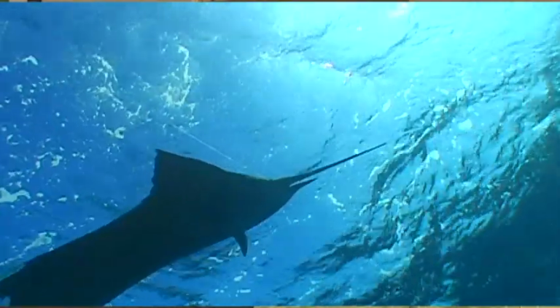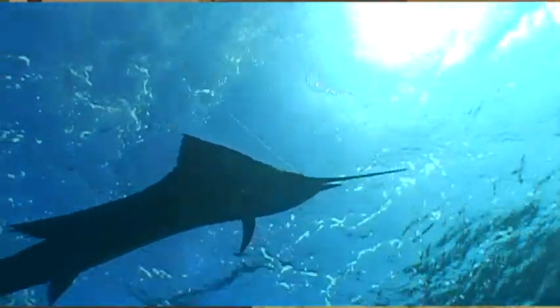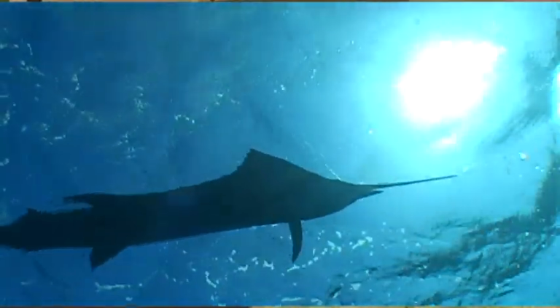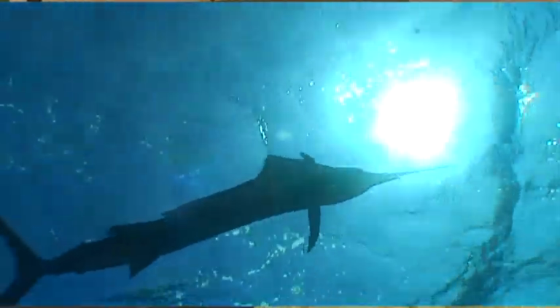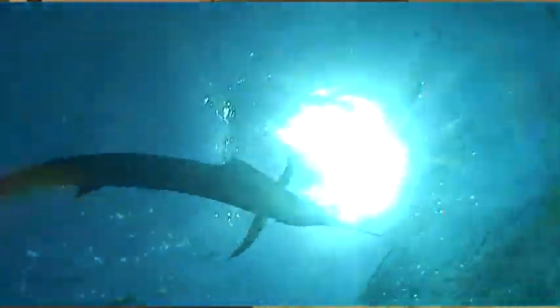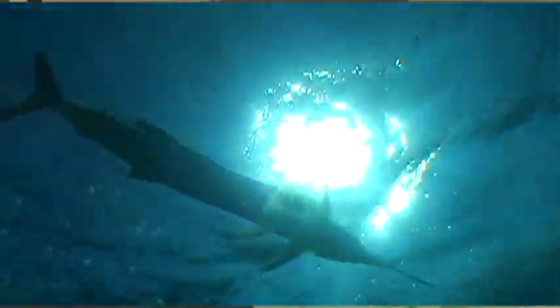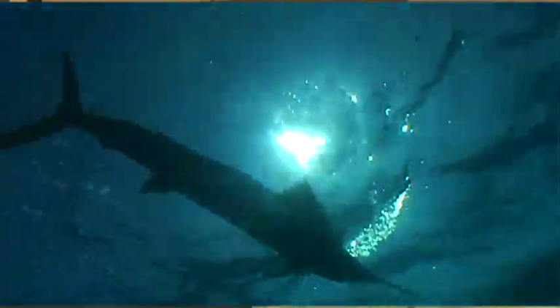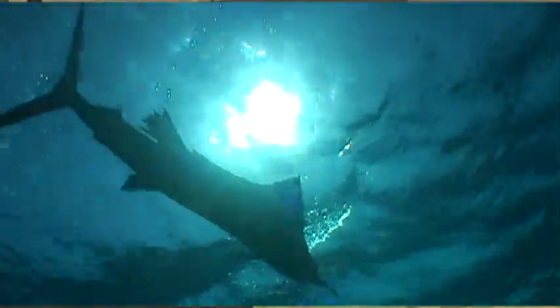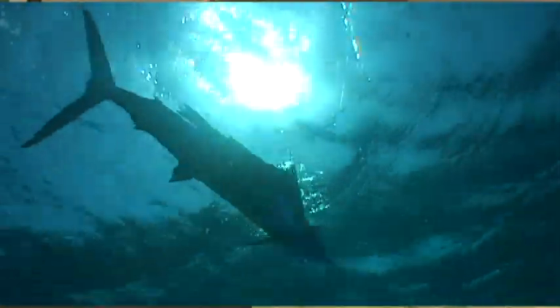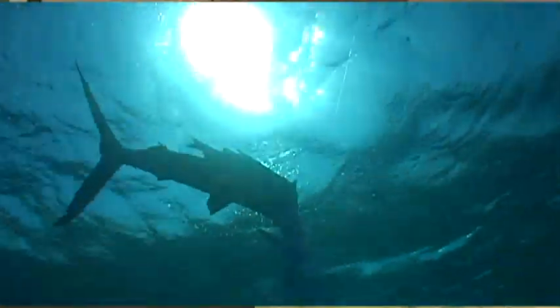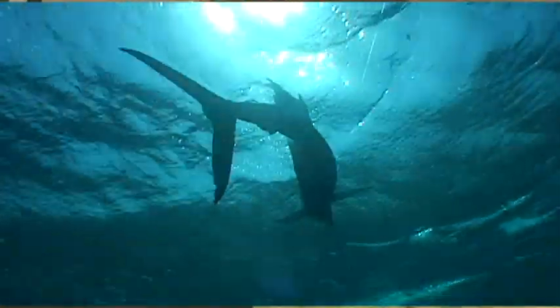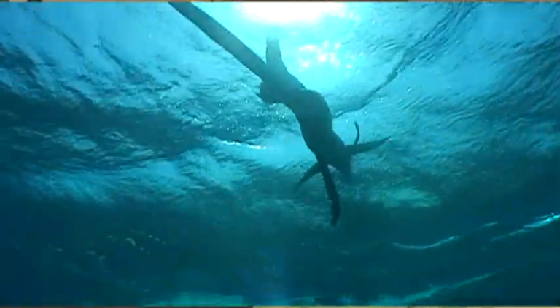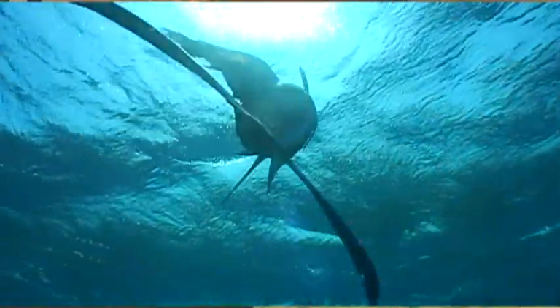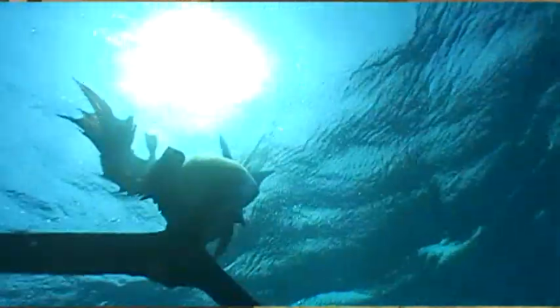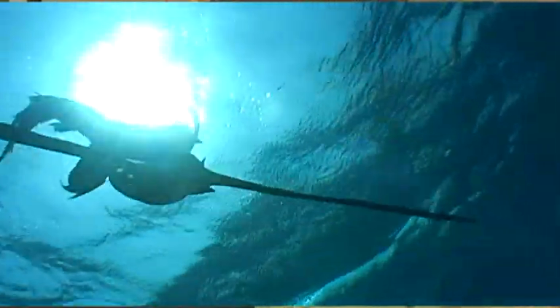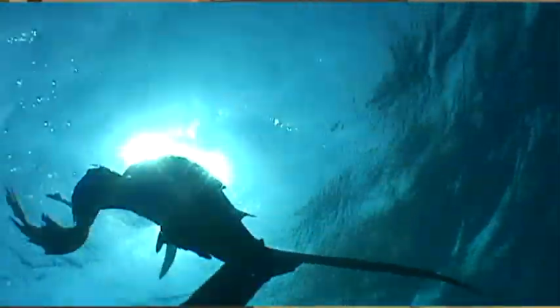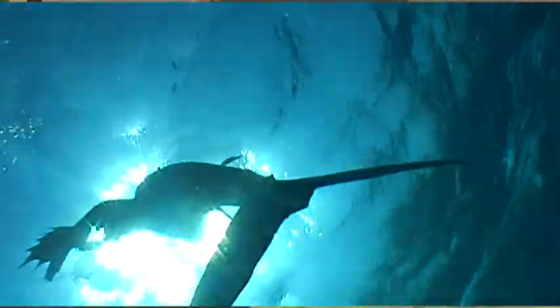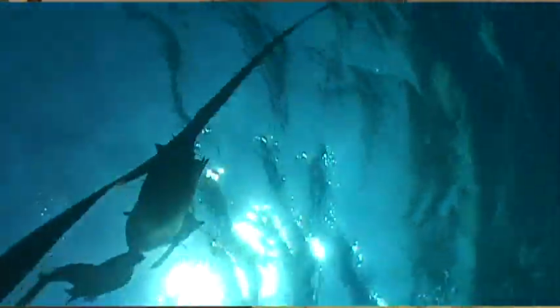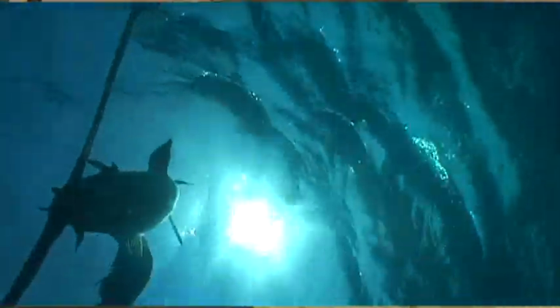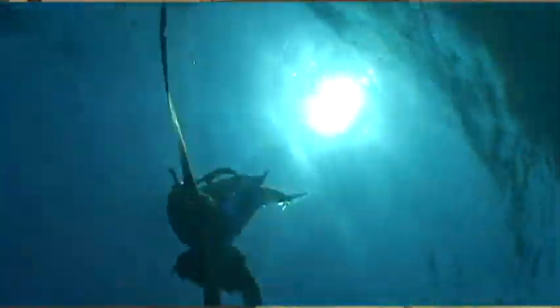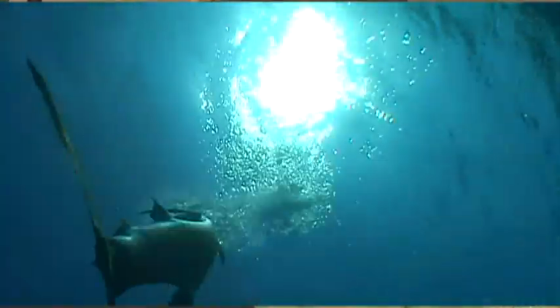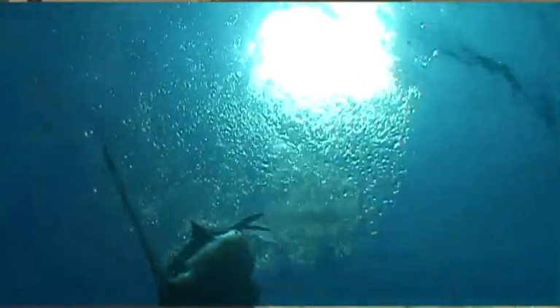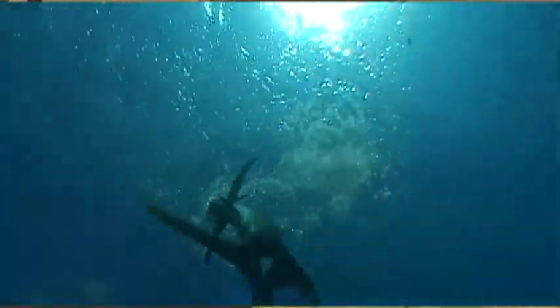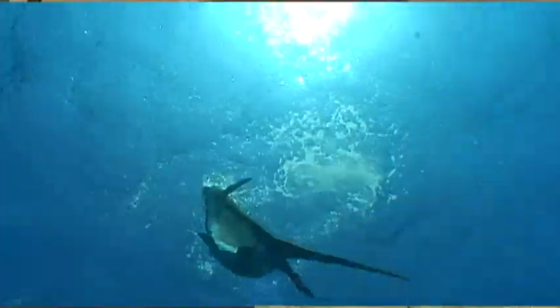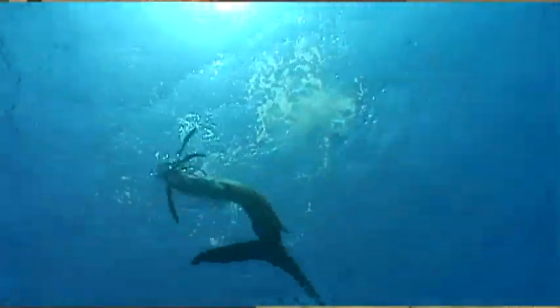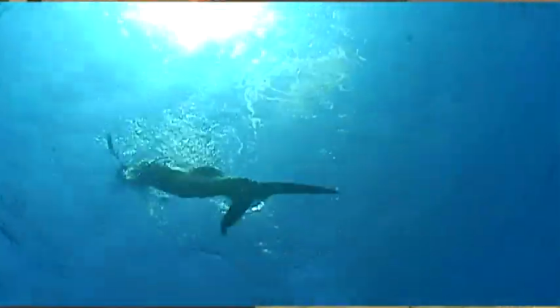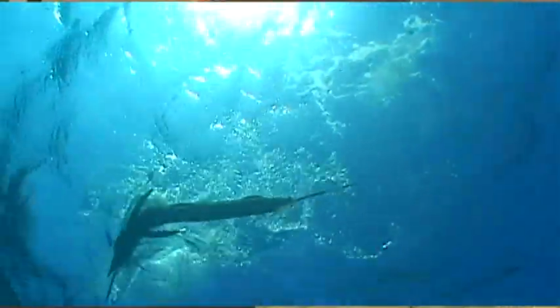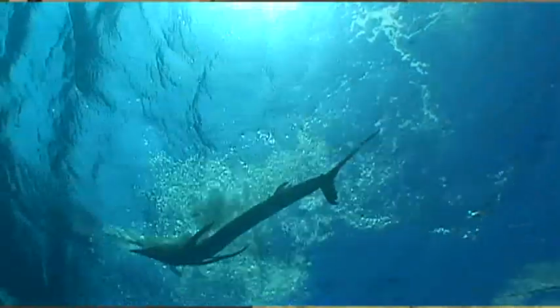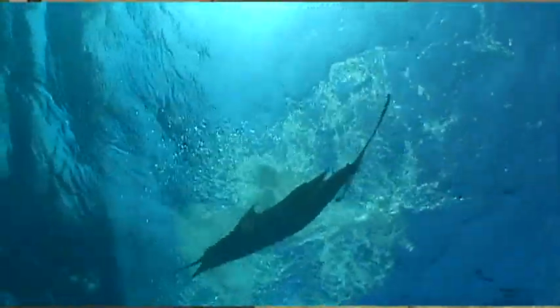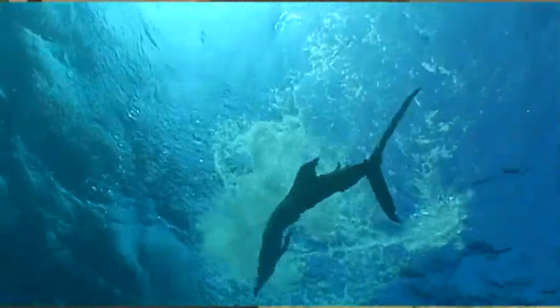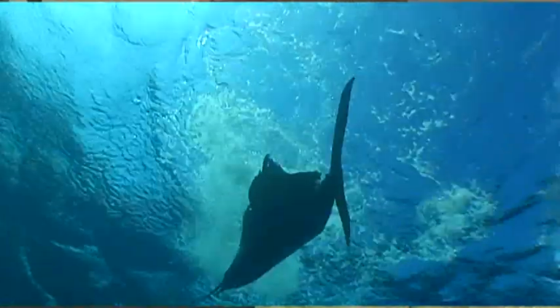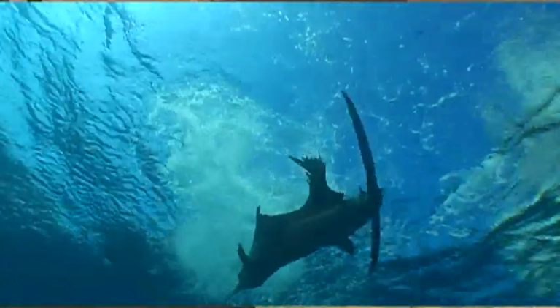They're very fecund fish in that they spawn large numbers of eggs. For example, a 70-pound female may shed somewhere around 4.8 million eggs in multiple batches during the course of the spawning season.